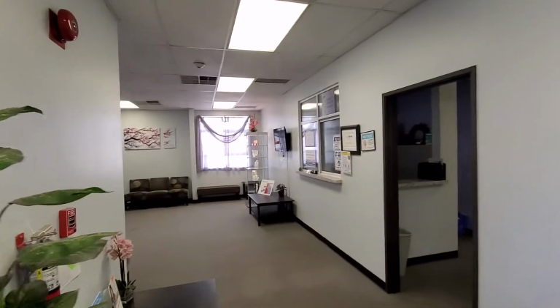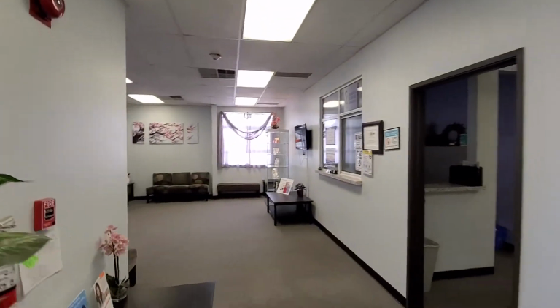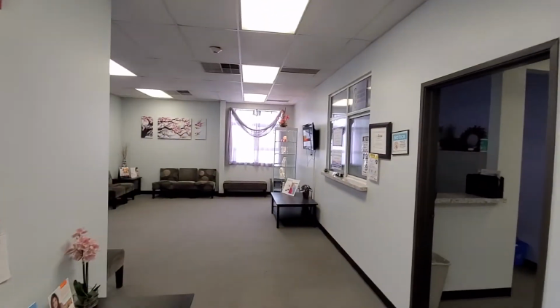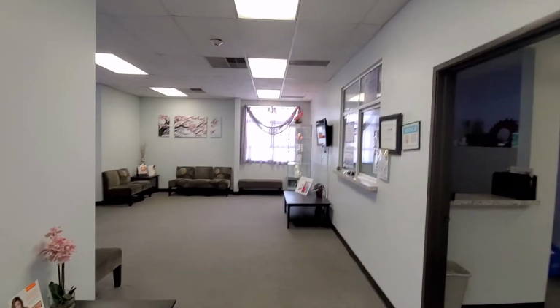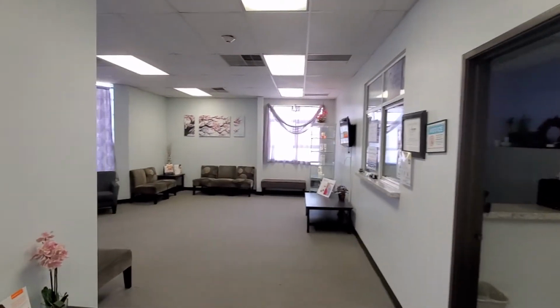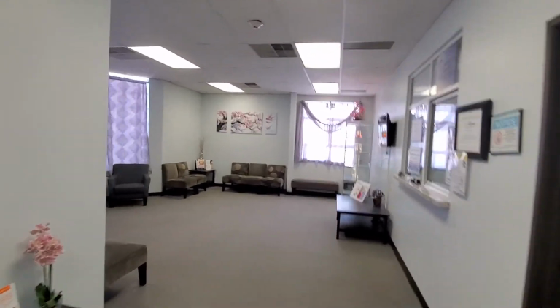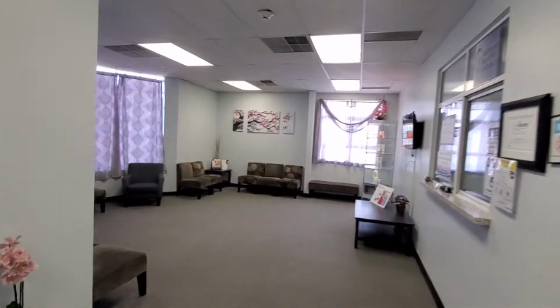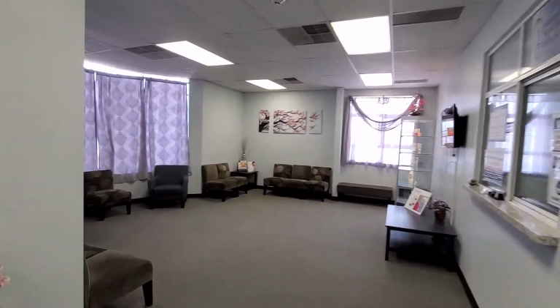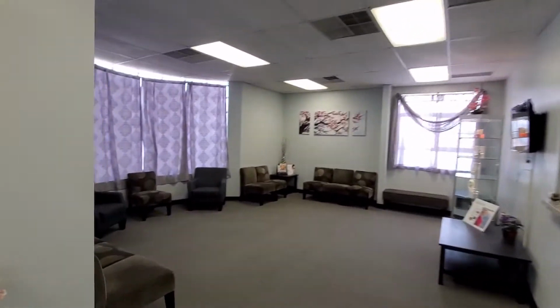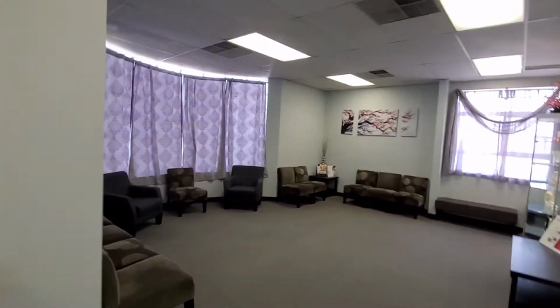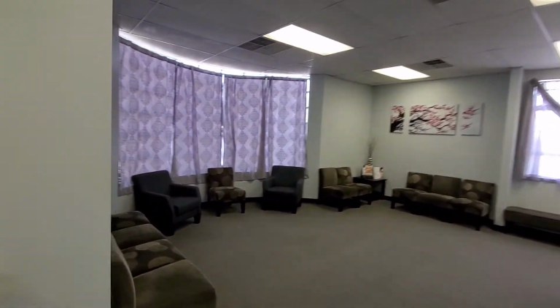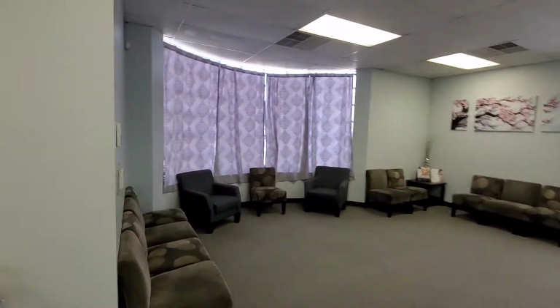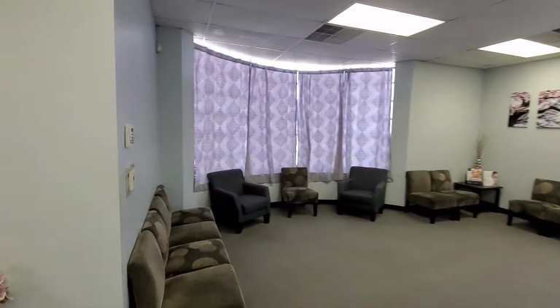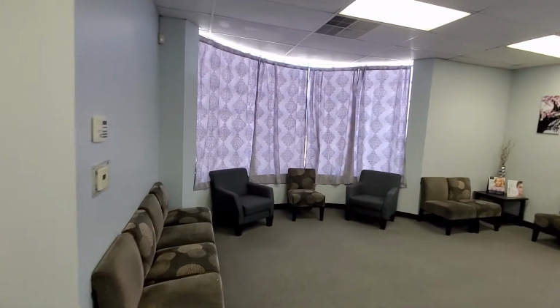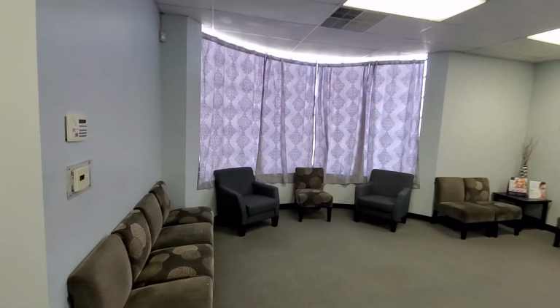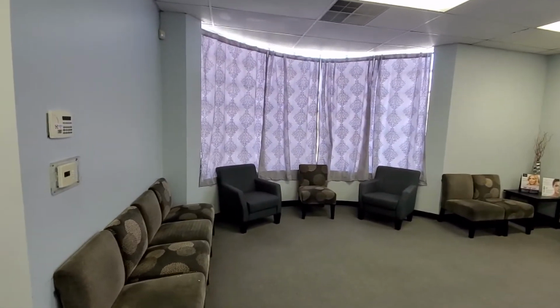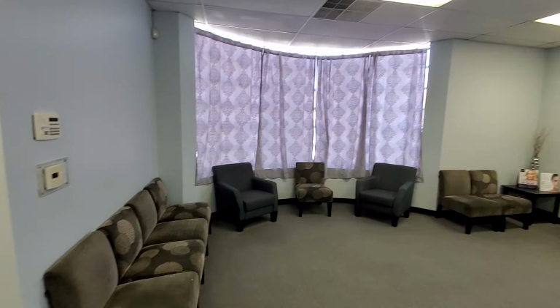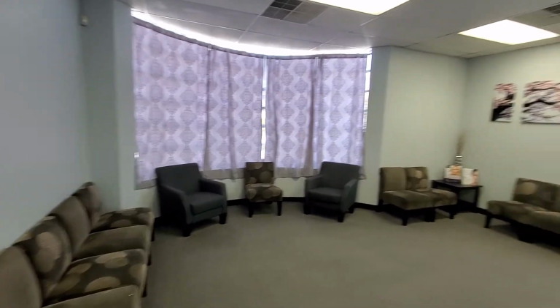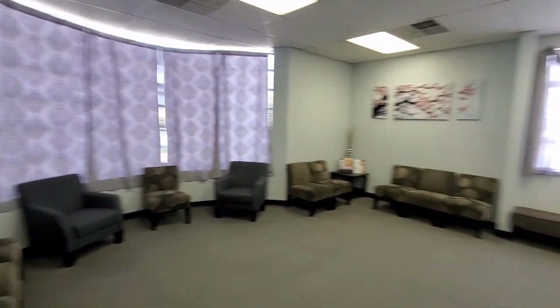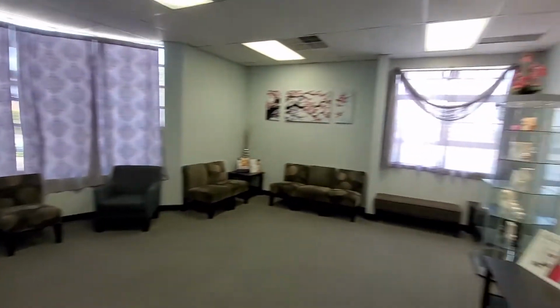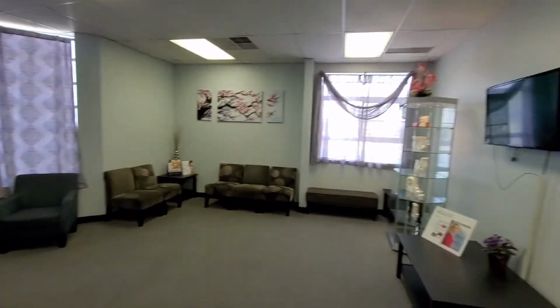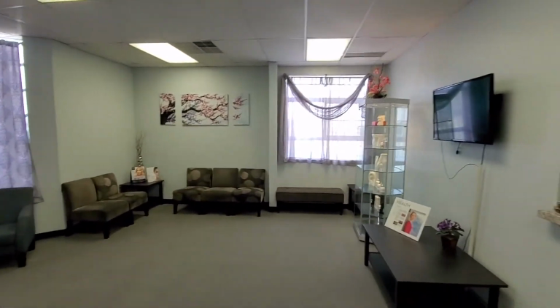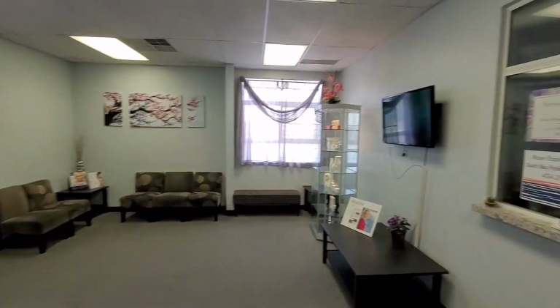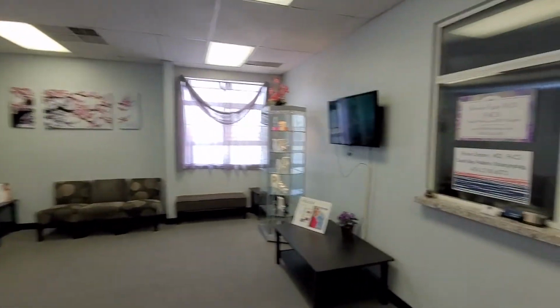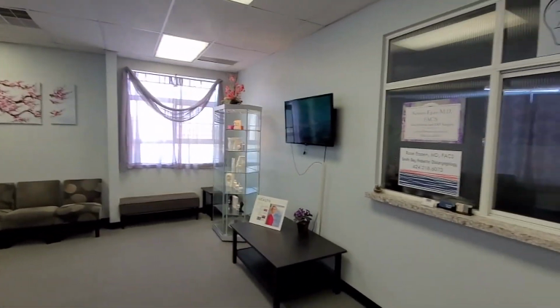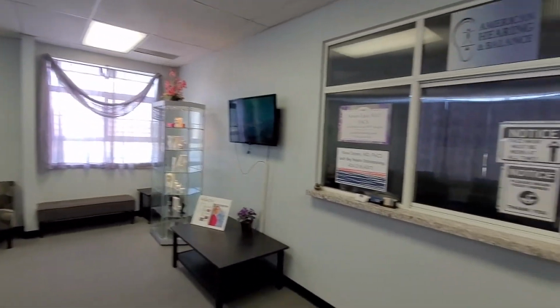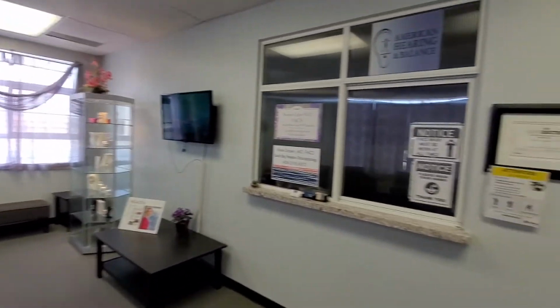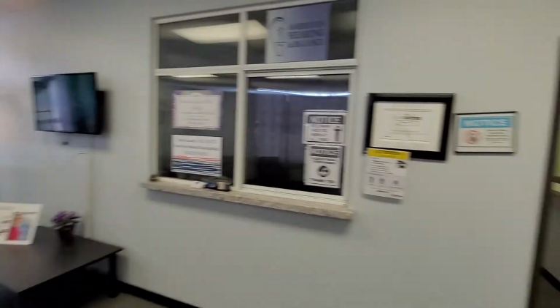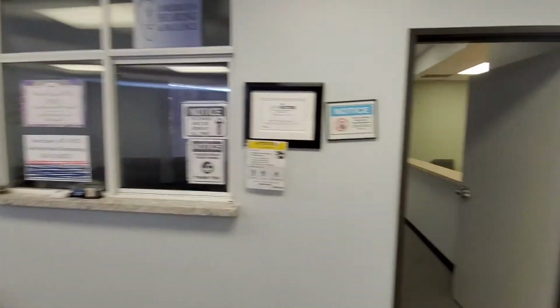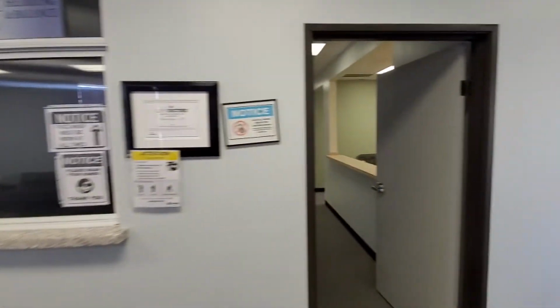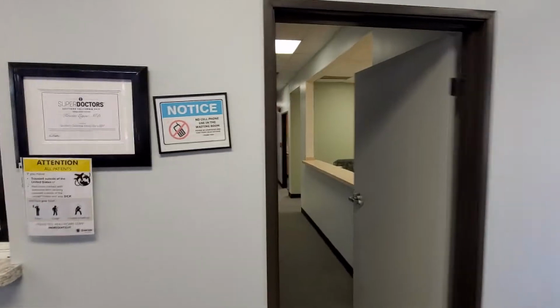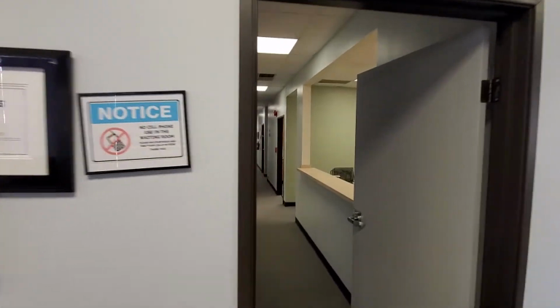This is a shared waiting room for this unit. Right now it is shared with only one other tenant — another doctor's patients — and that is good.